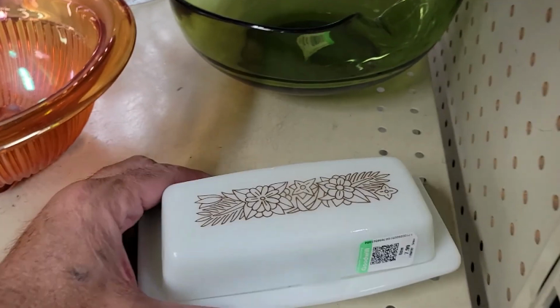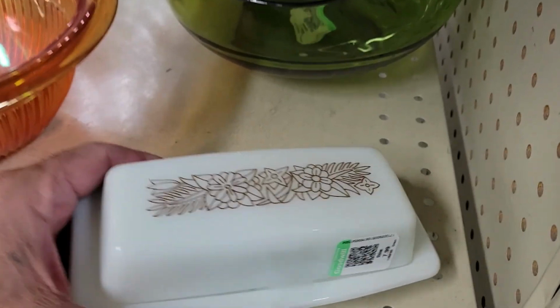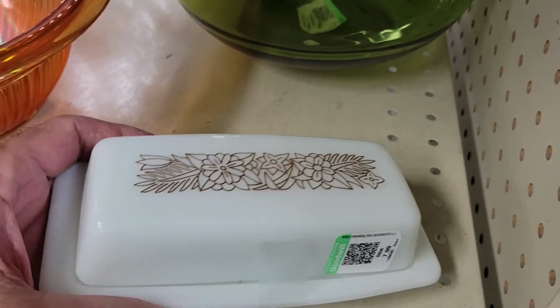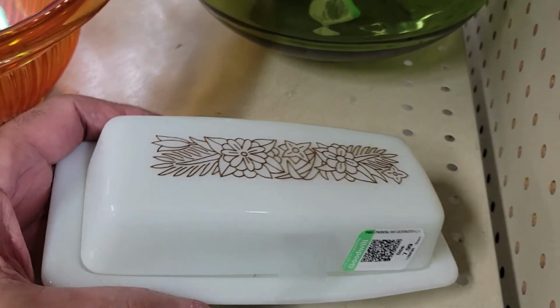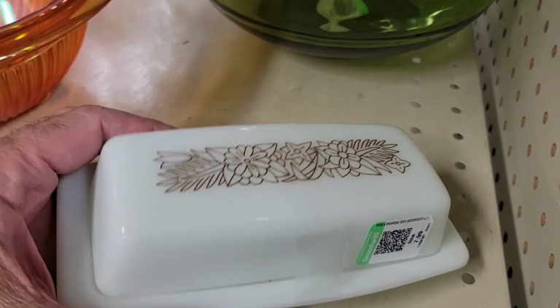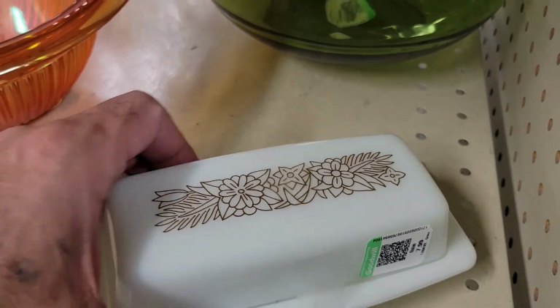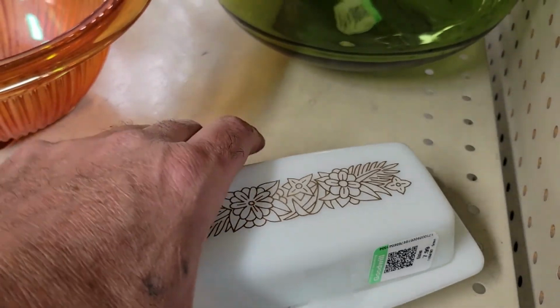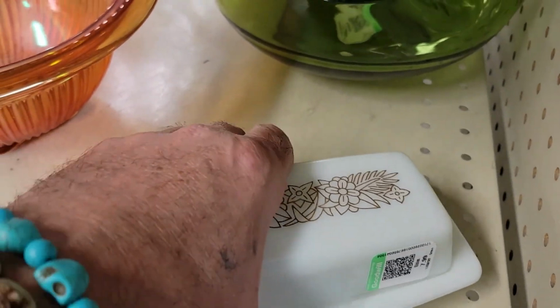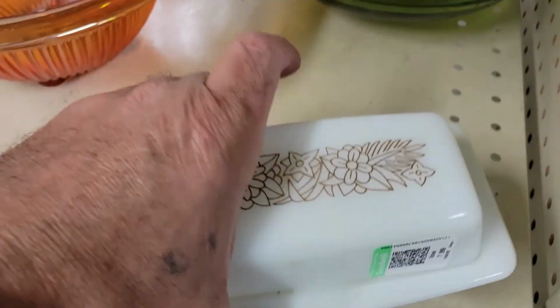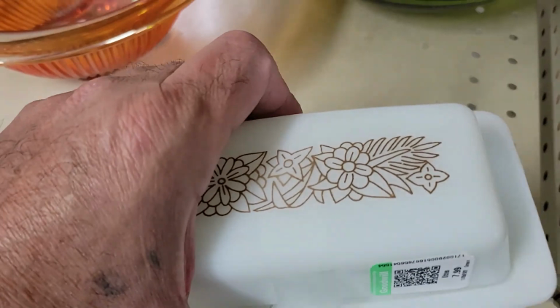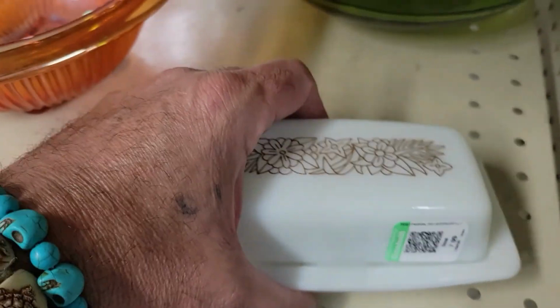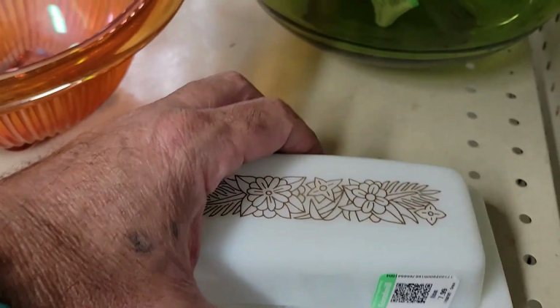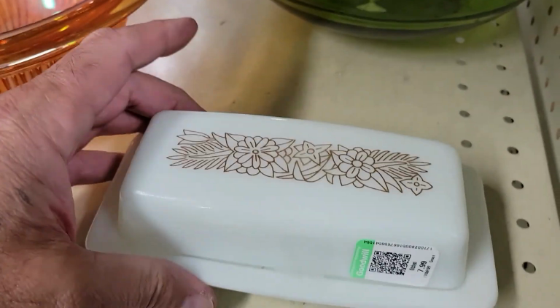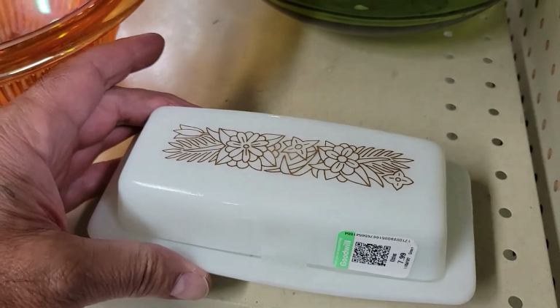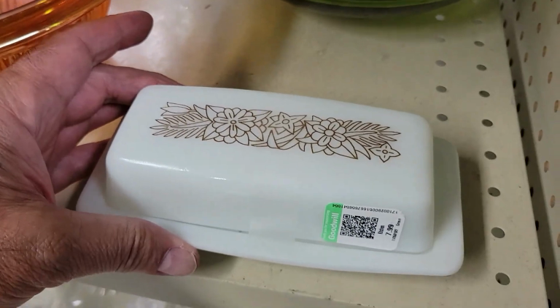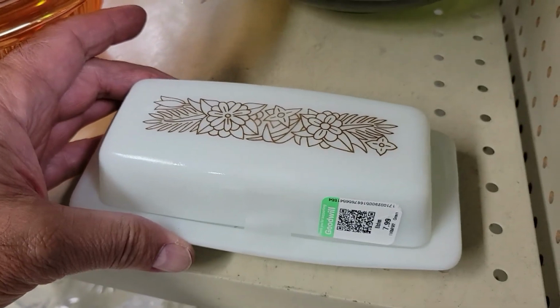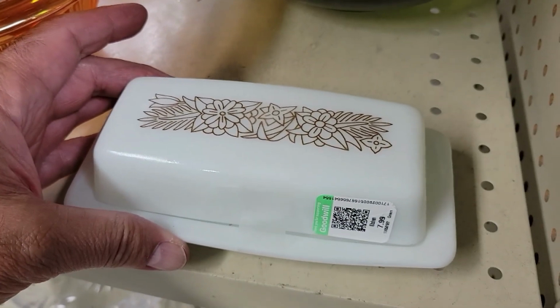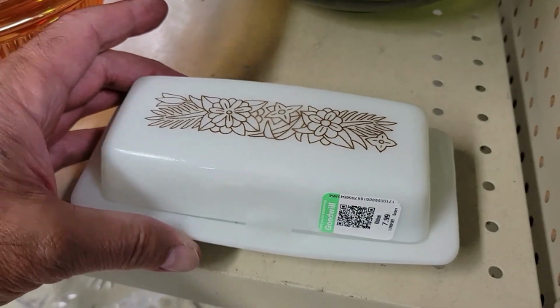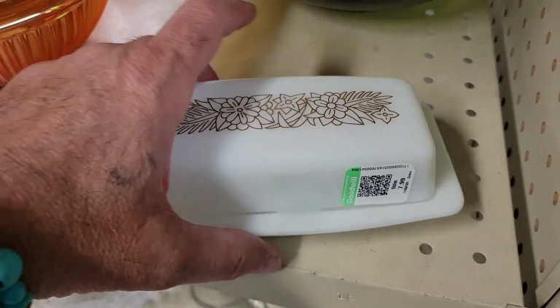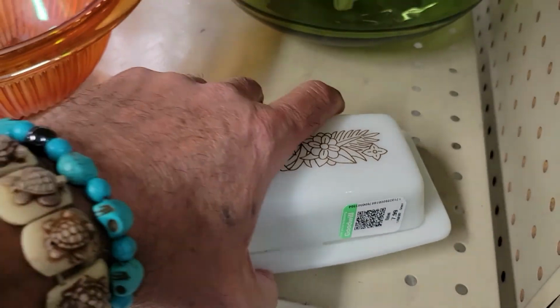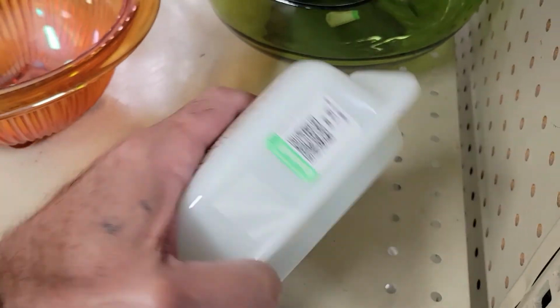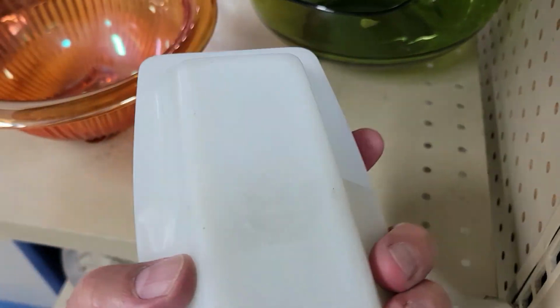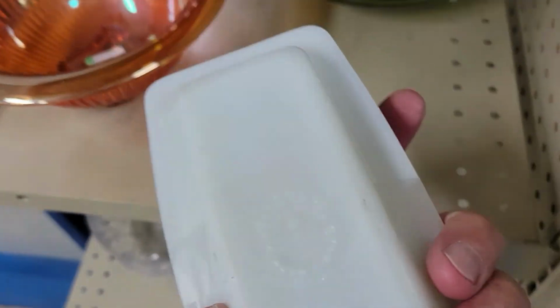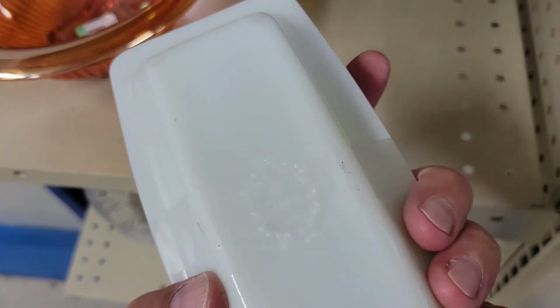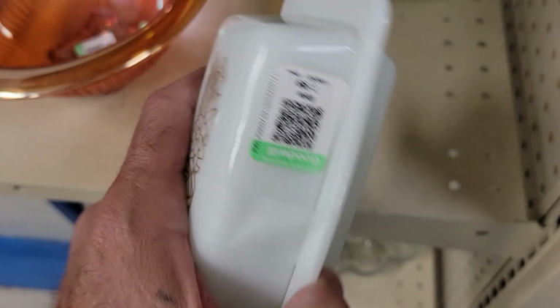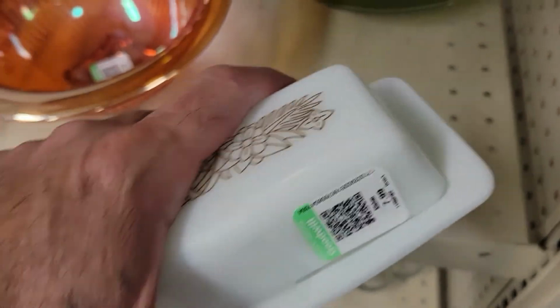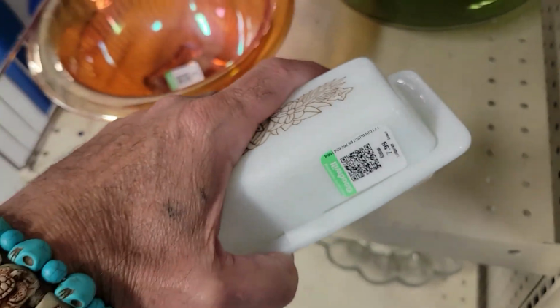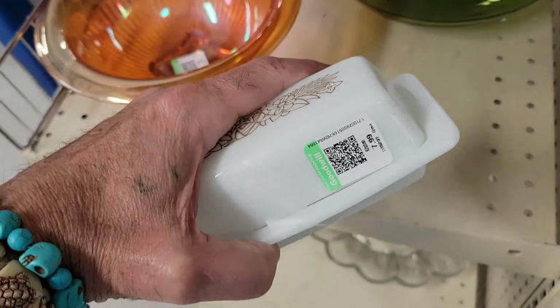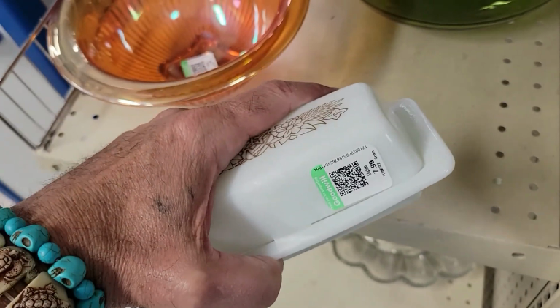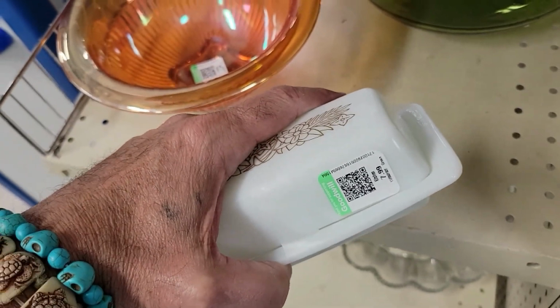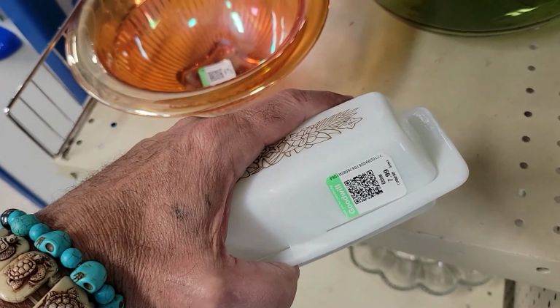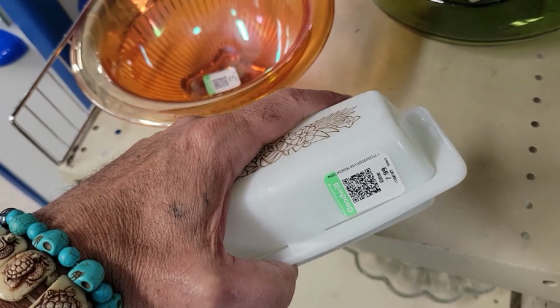Hey guys, here's a cool little snag for eight bucks — it's a Pyrex butter dish with a cool little pattern on it. It still goes for like 15 or 20. Definitely got to get that, okay — off I go, in the bag.